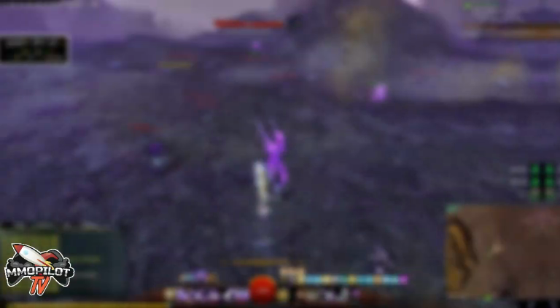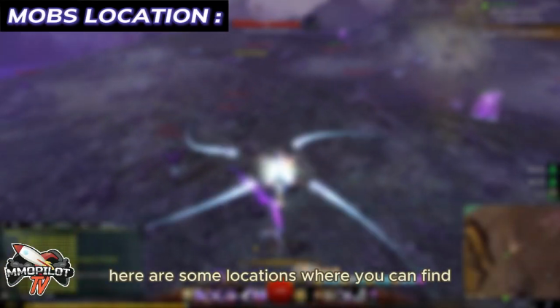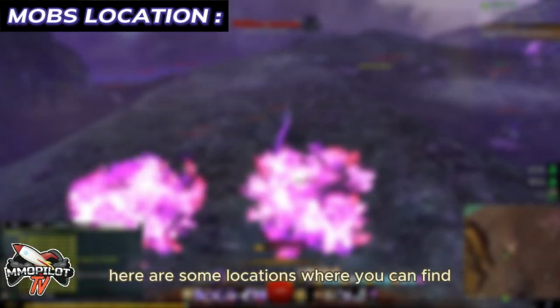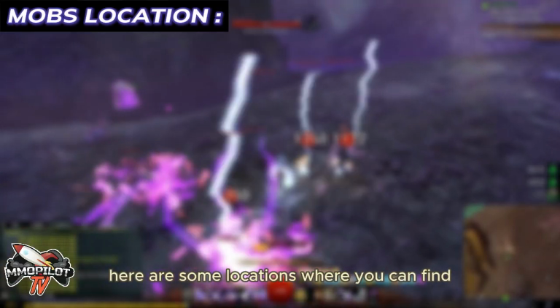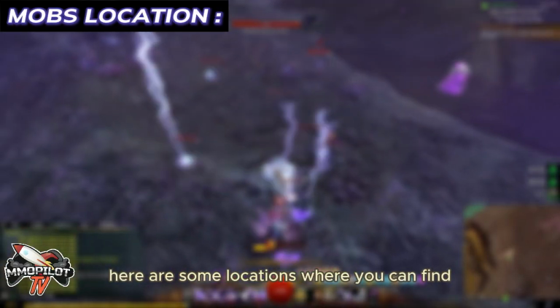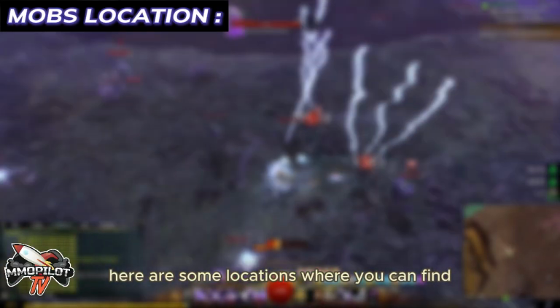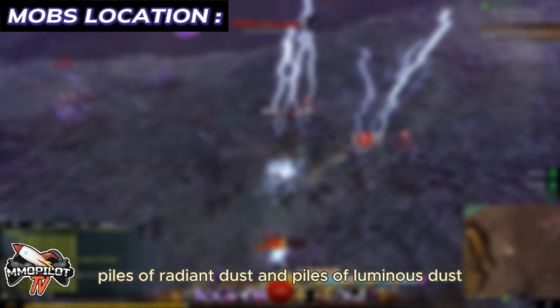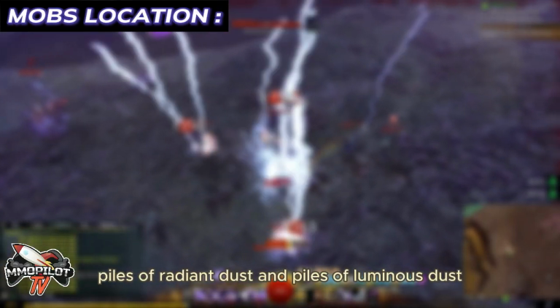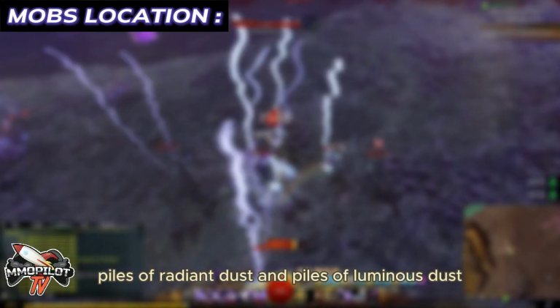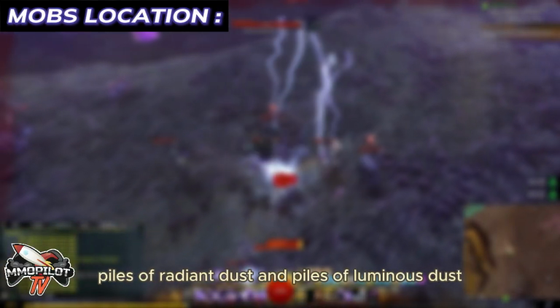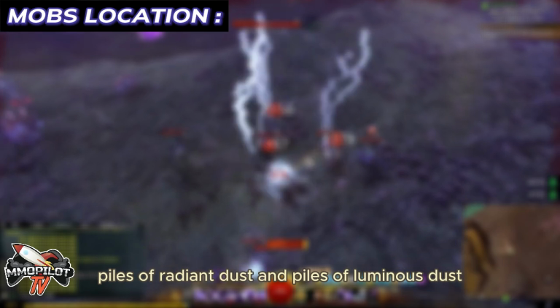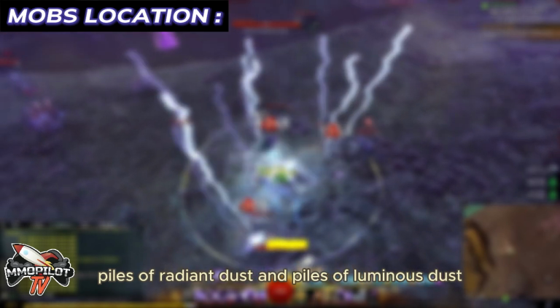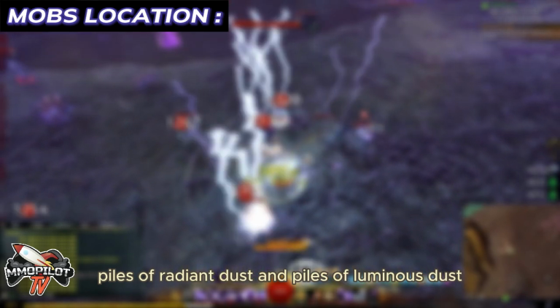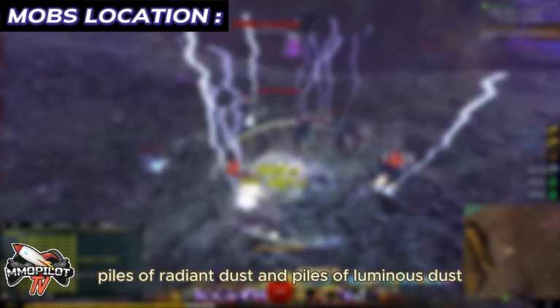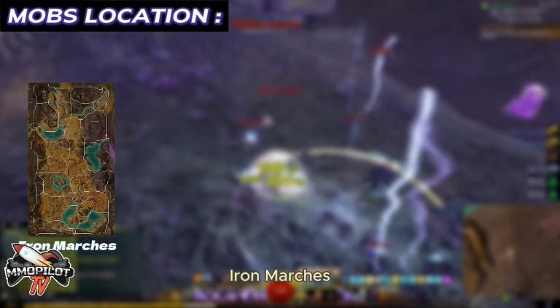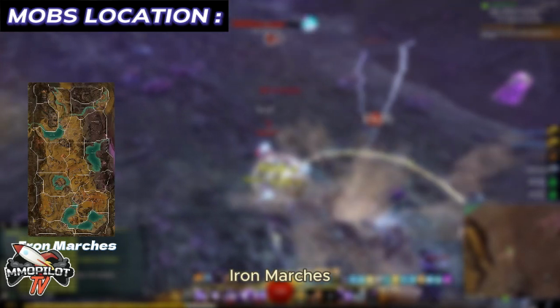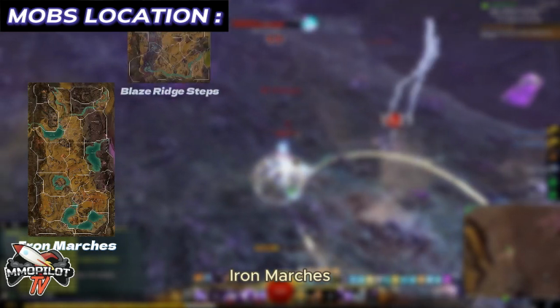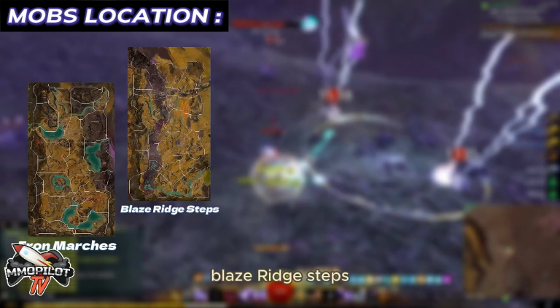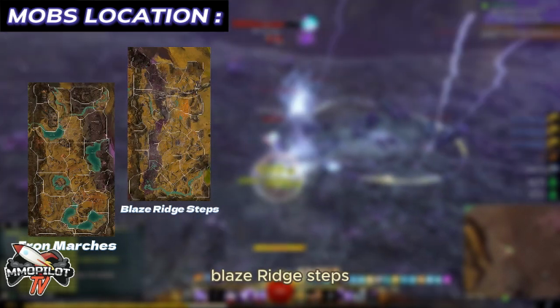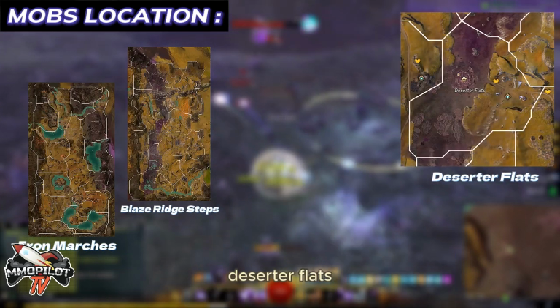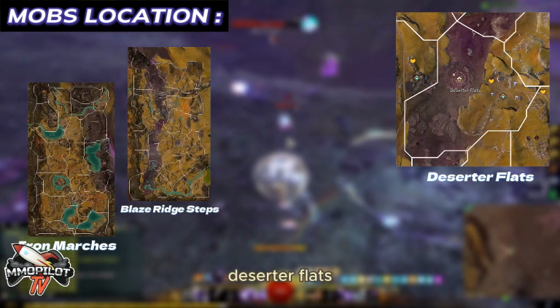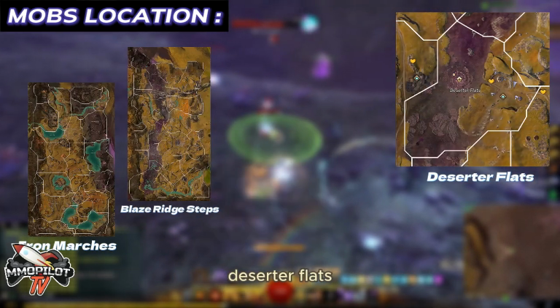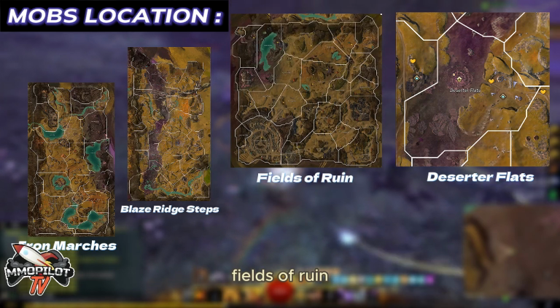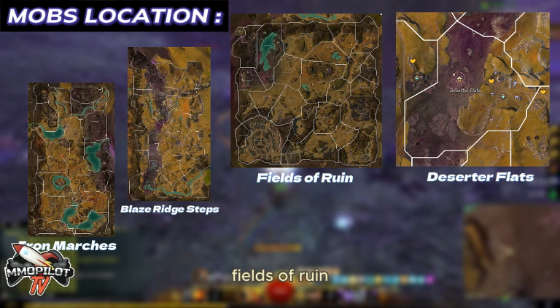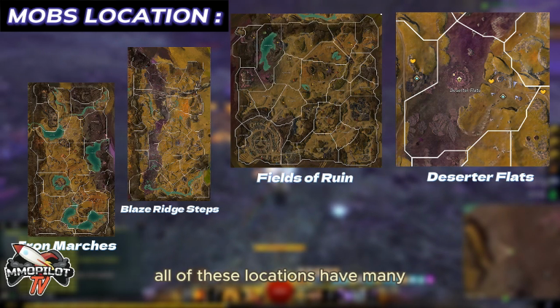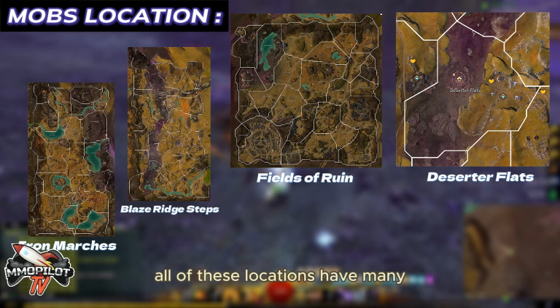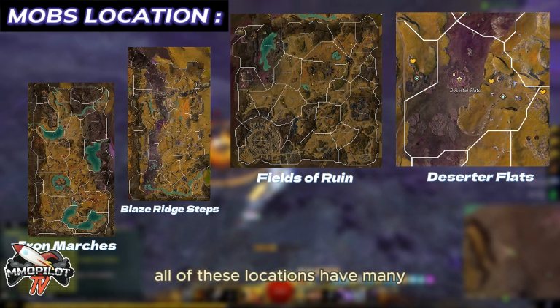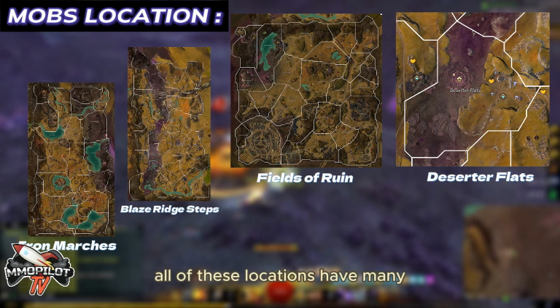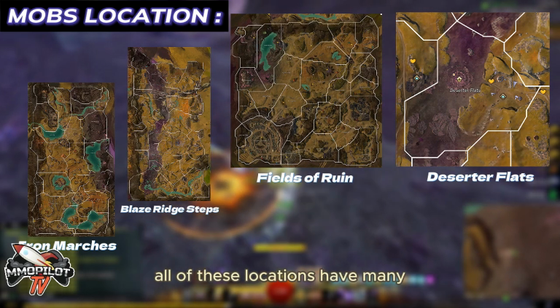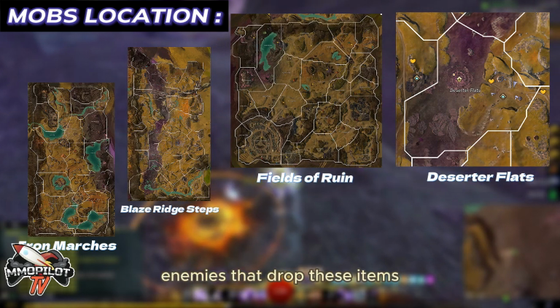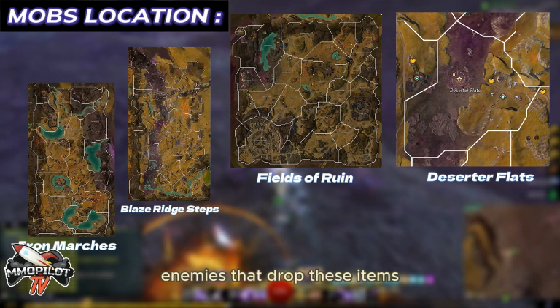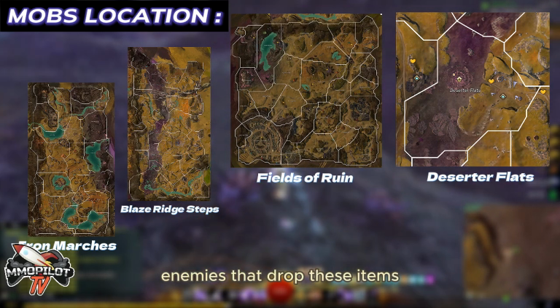Here are some locations where you can find piles of Radiant Dust and piles of Luminous Dust: Iron Marches, Blaze Ridge Steps, Deserter Flats, and Fields of Ruin. All of these locations have many enemies that drop these items.